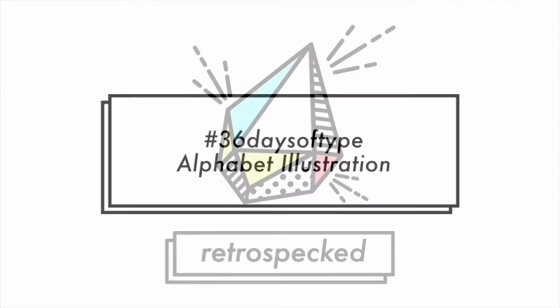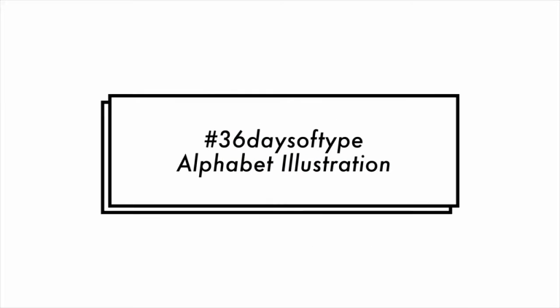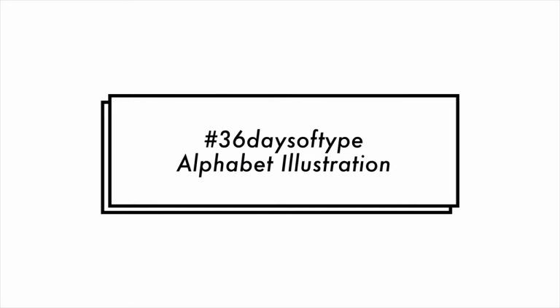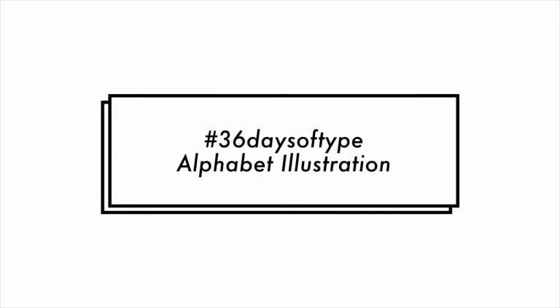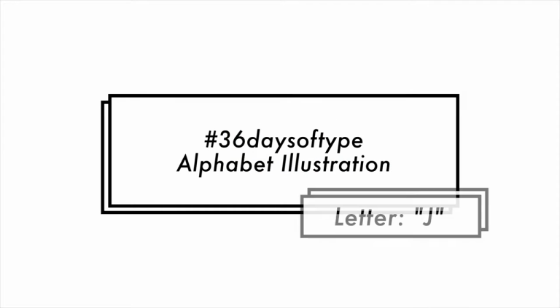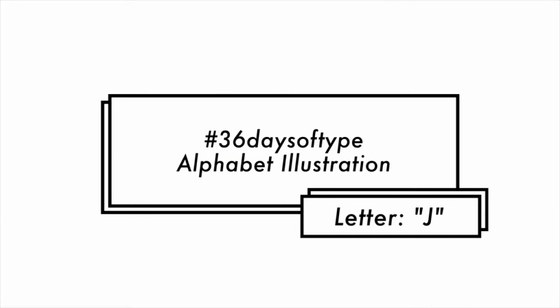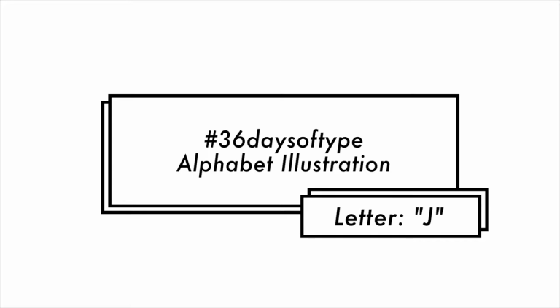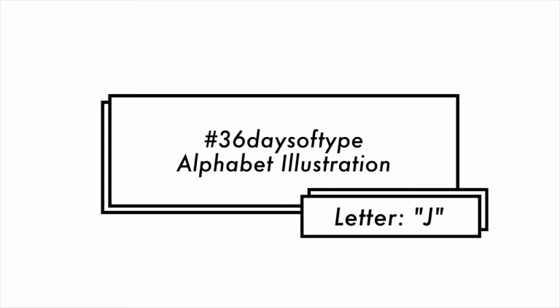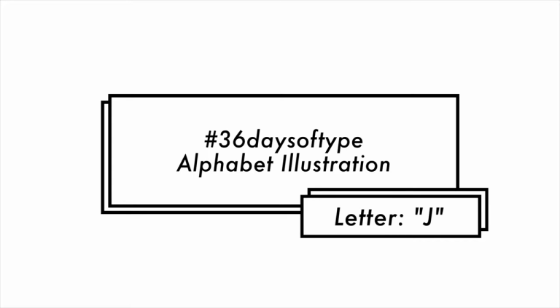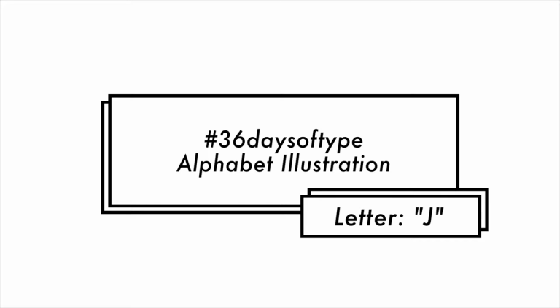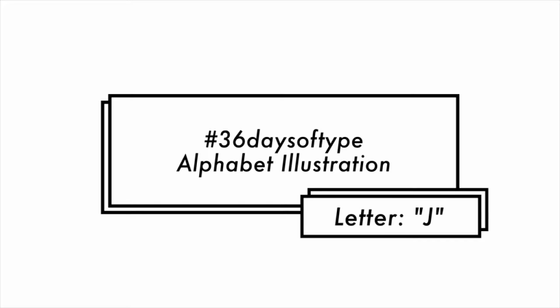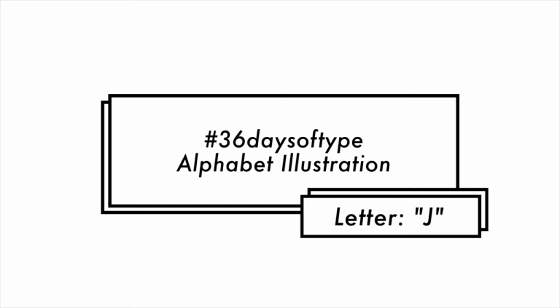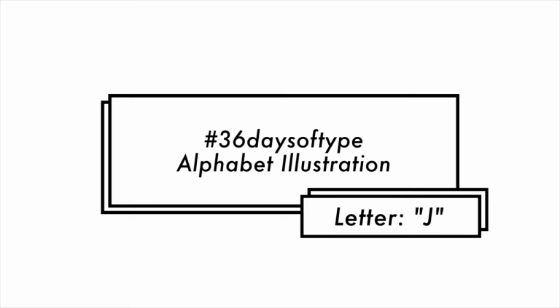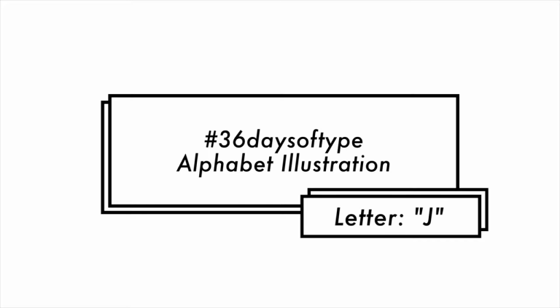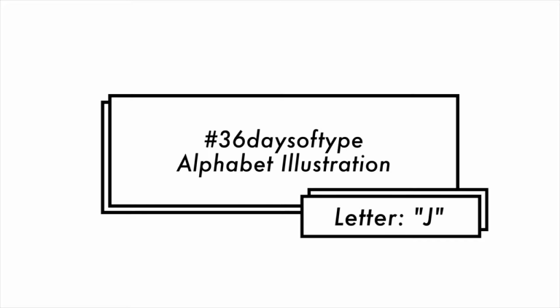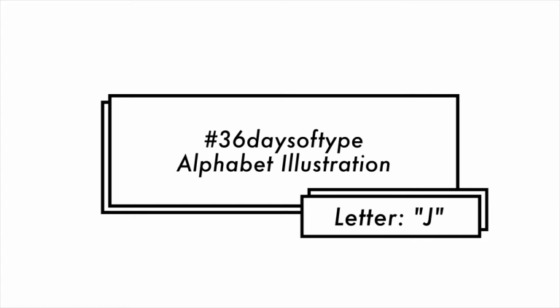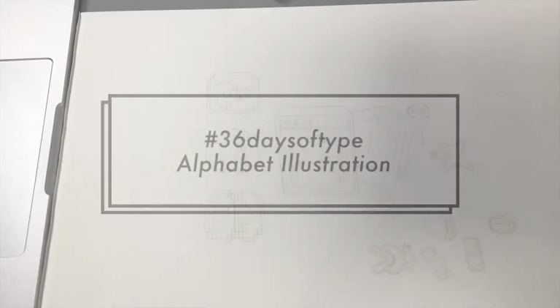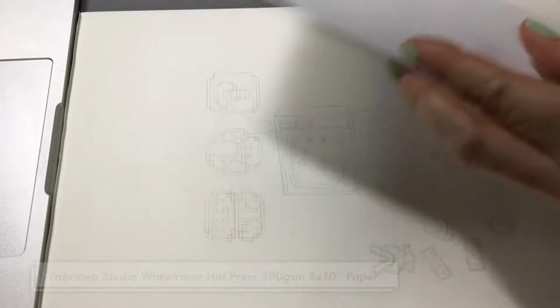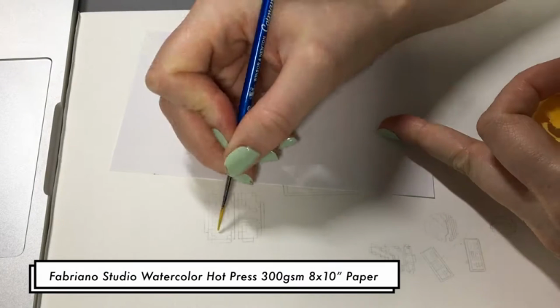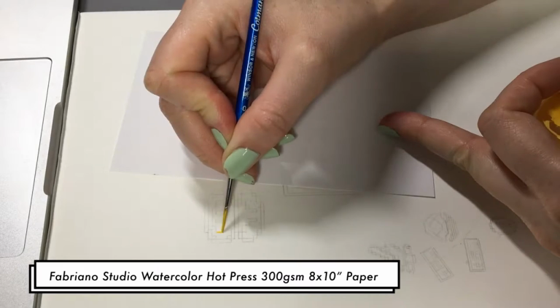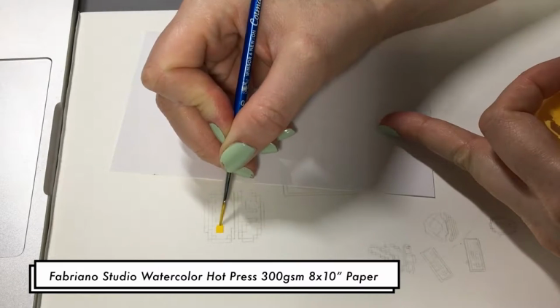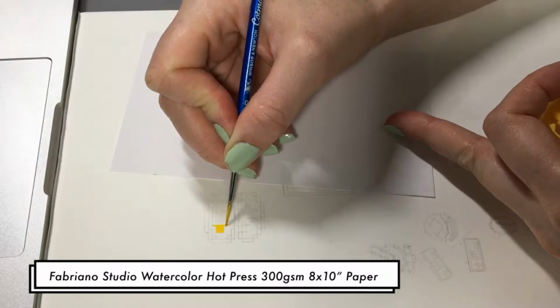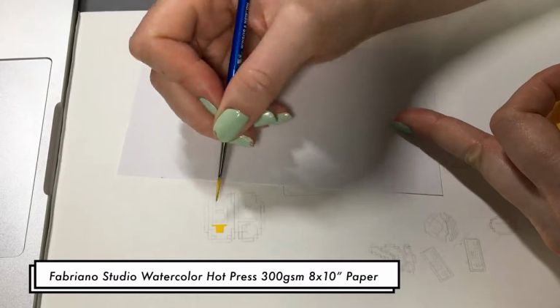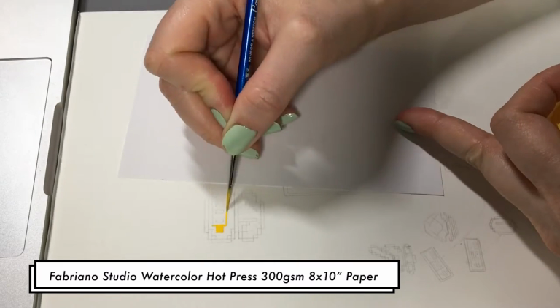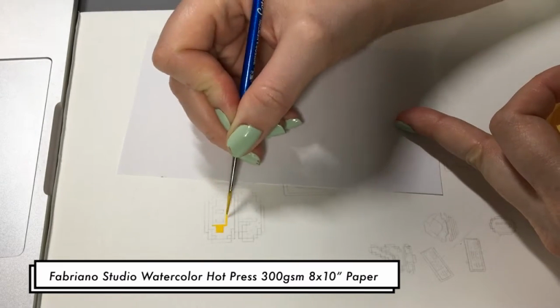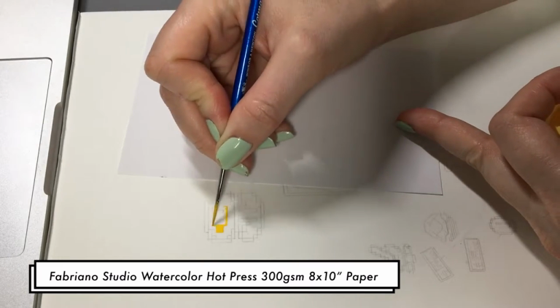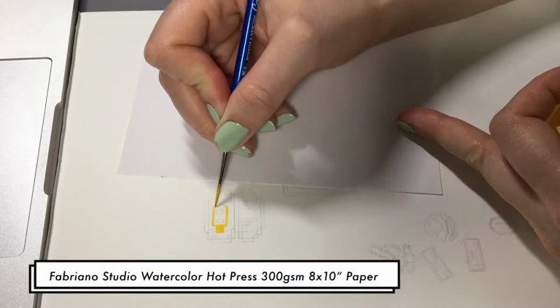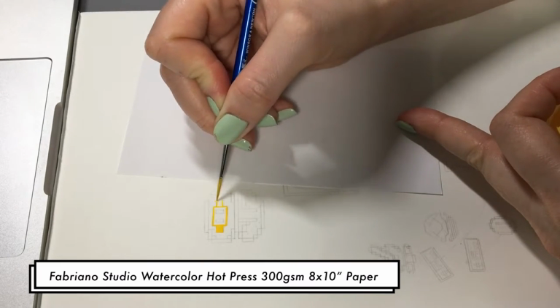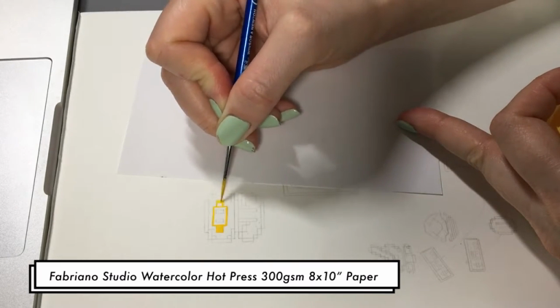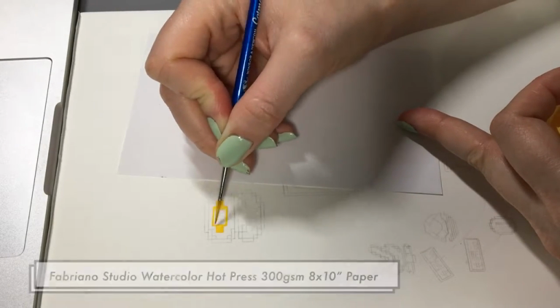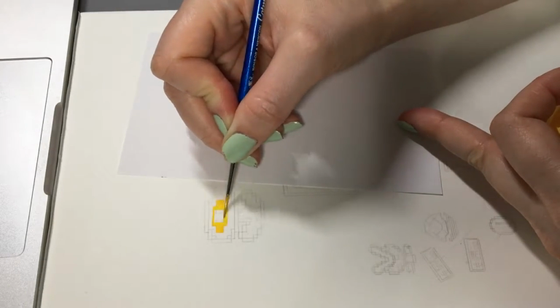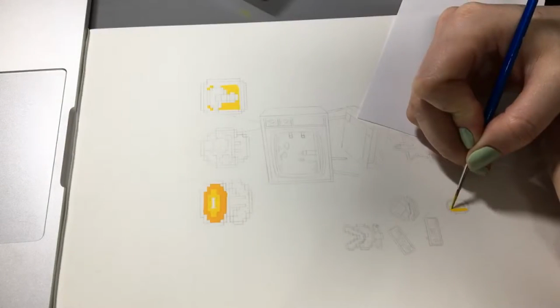Hi guys, welcome back to Retrospect. Today's video is from the 36 Days of Type hashtag that was created by the 36 Days of Type account on Instagram. I'm going to be showing you how I painted the letter J.